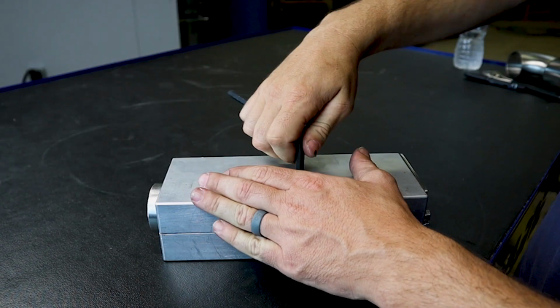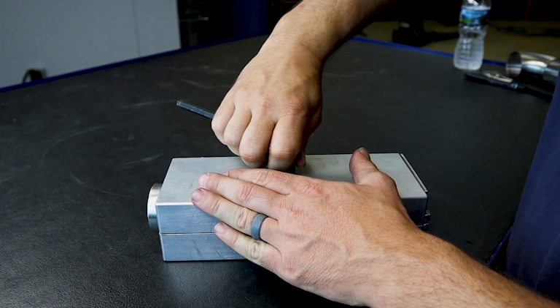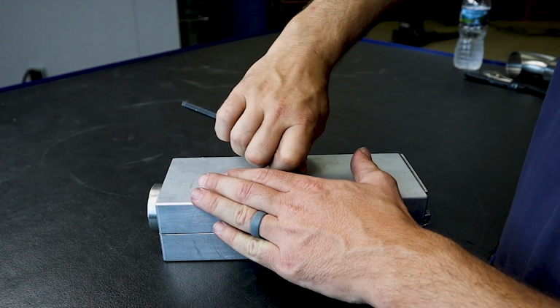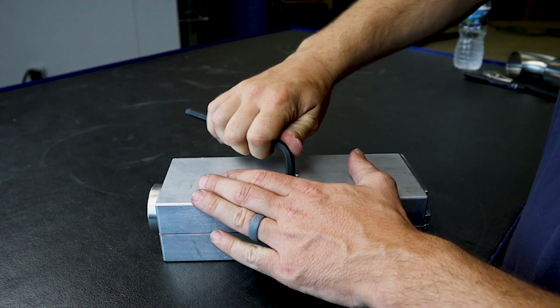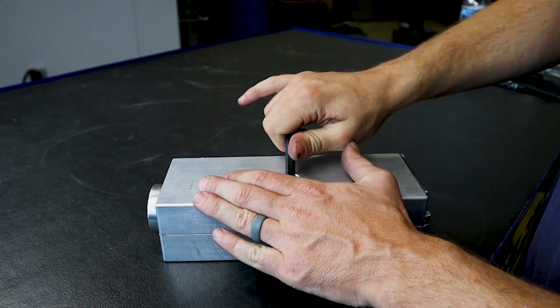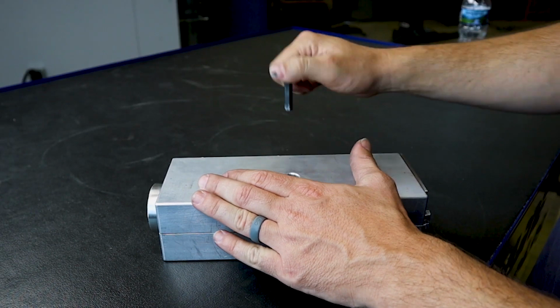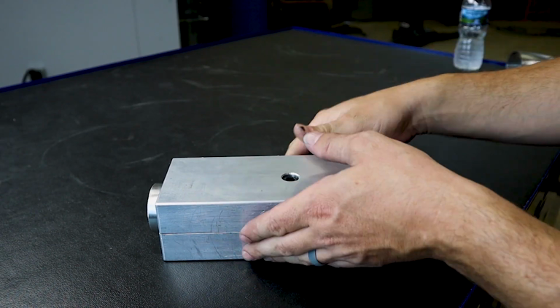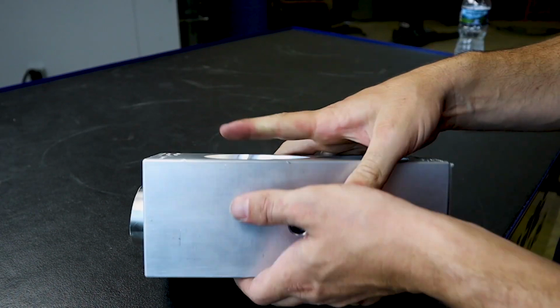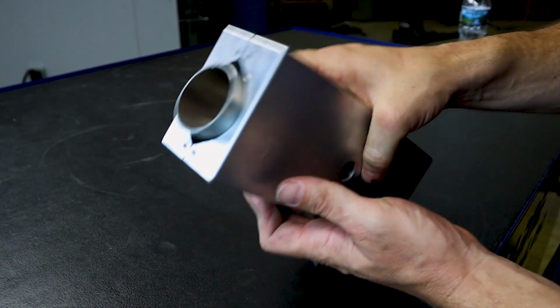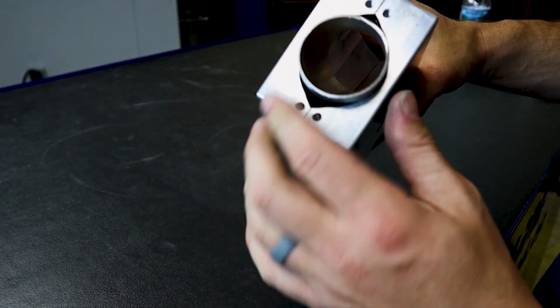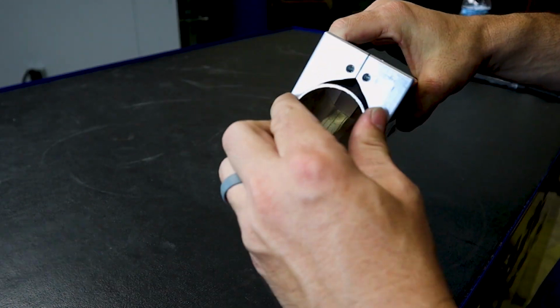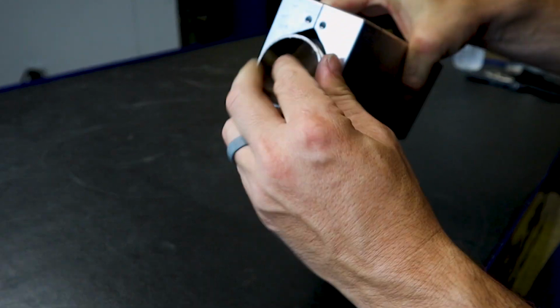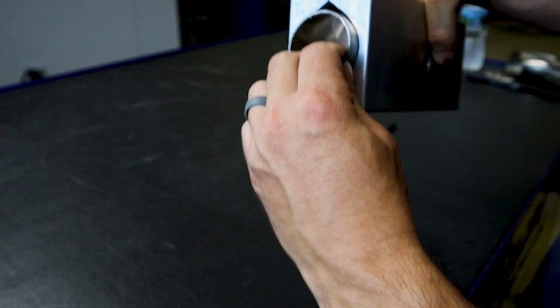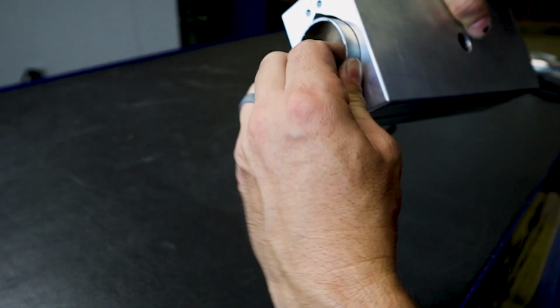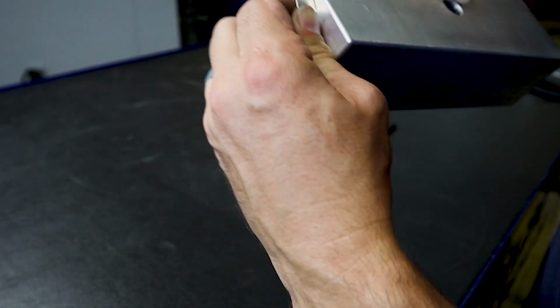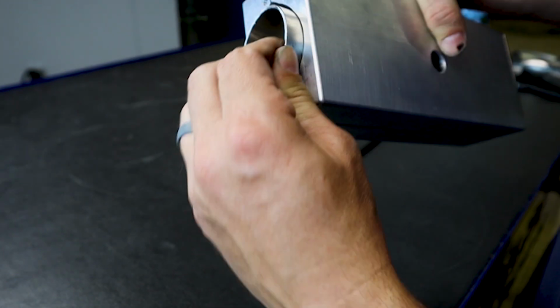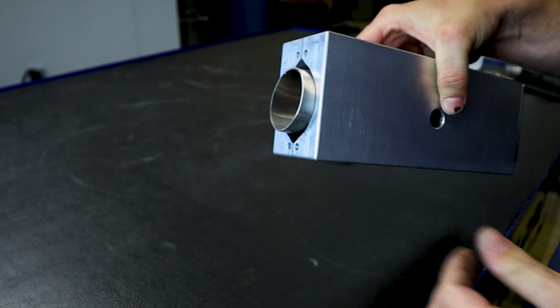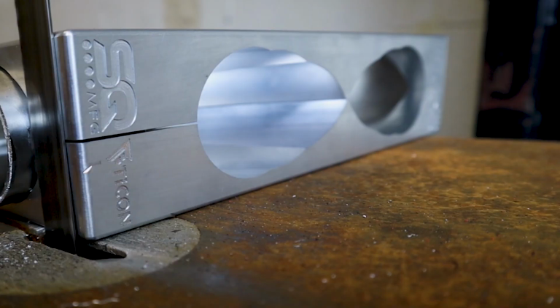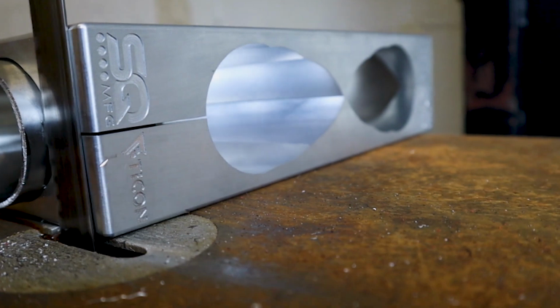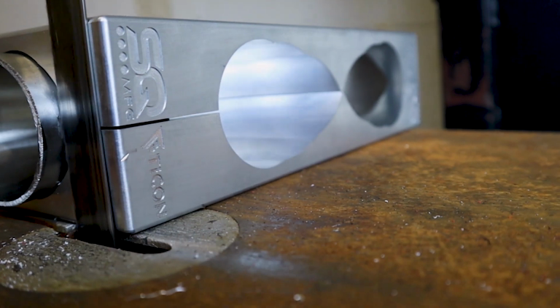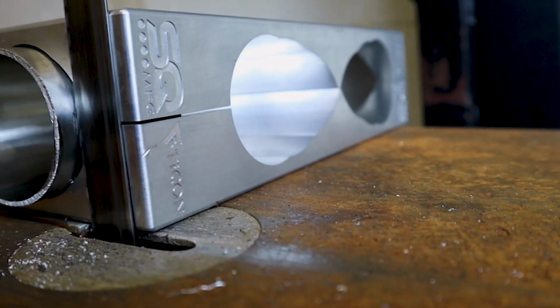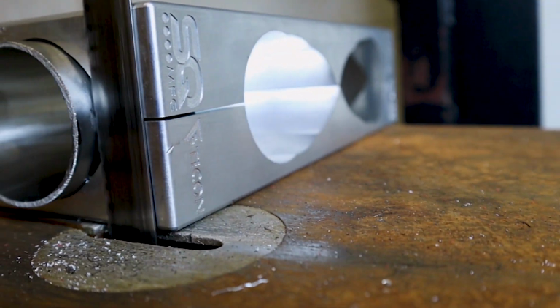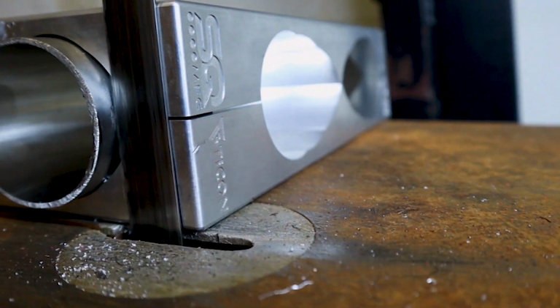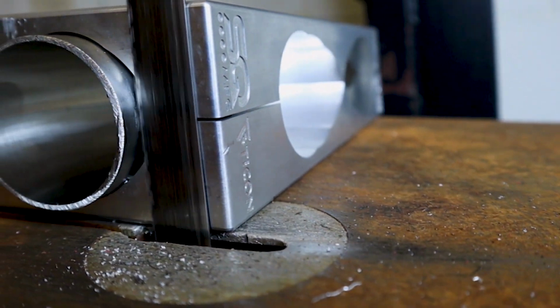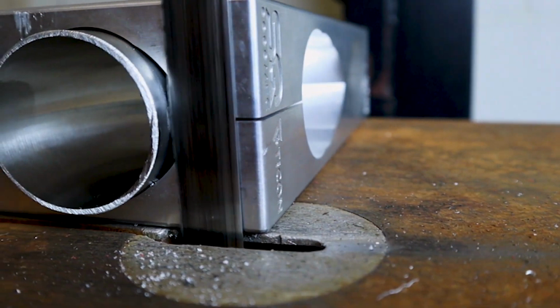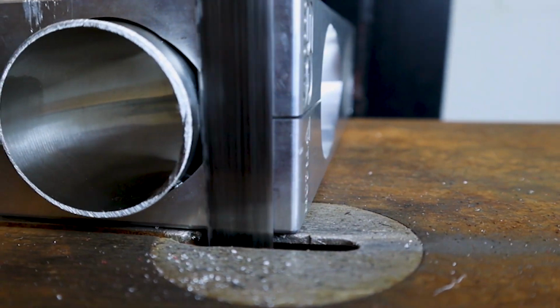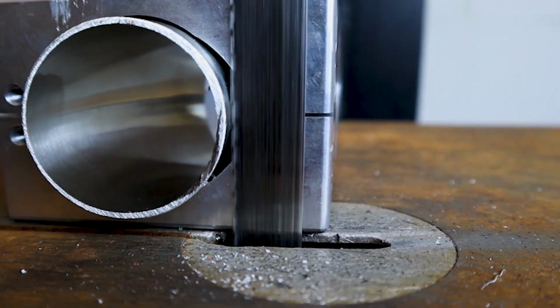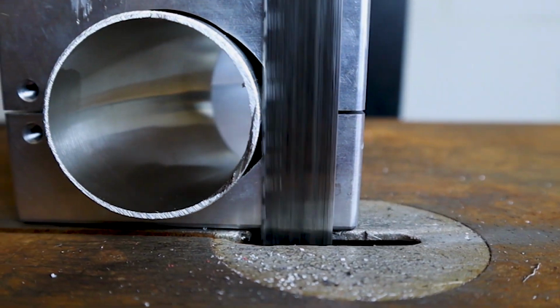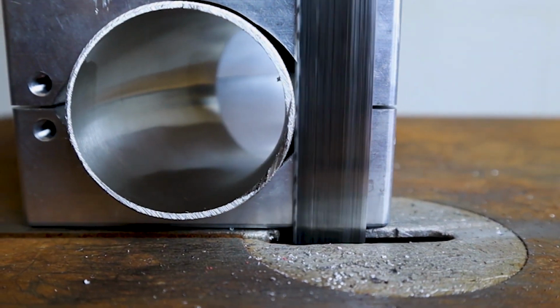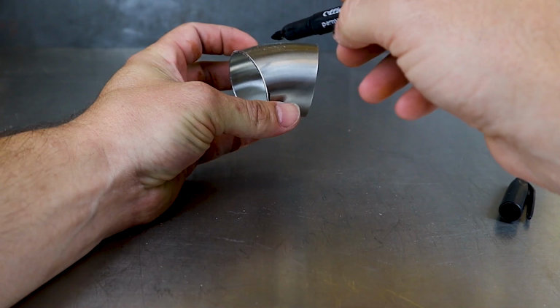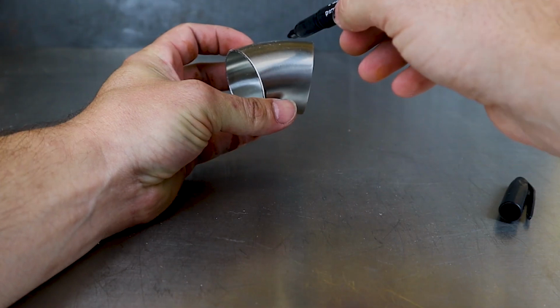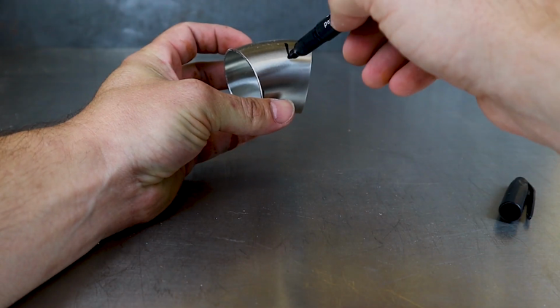No tools required to change configurations in the horizontal saw, and only one bolt to hold everything together in the vertical saw. Easily cut the small sections that were always so hard to cut before.